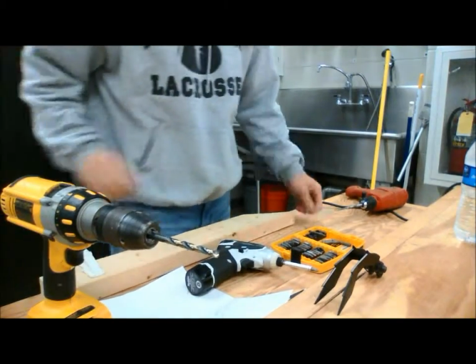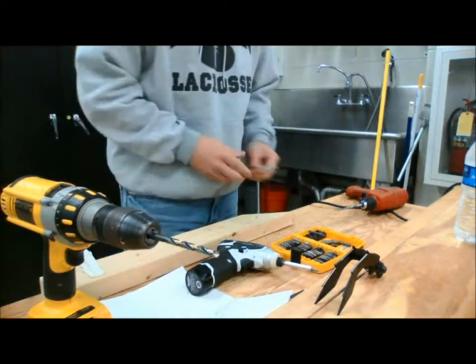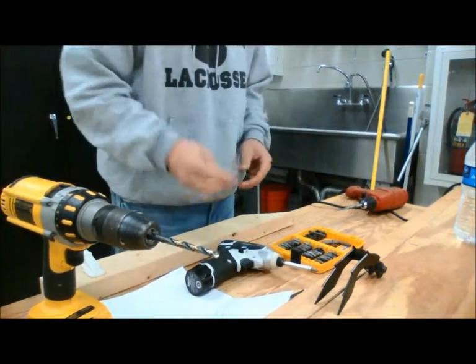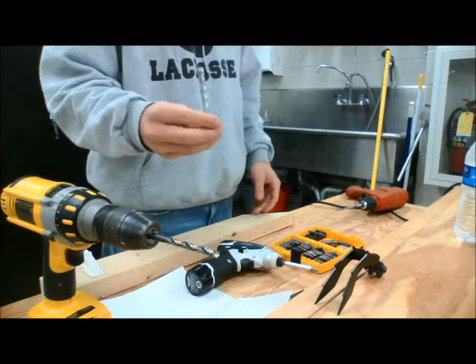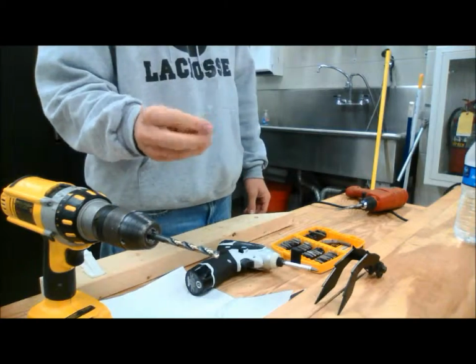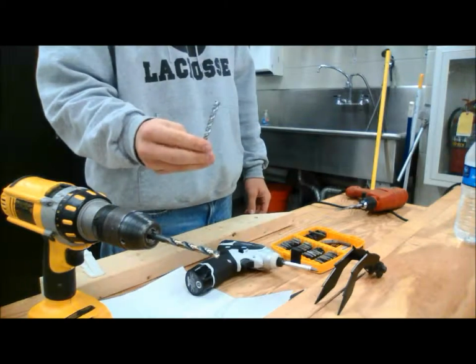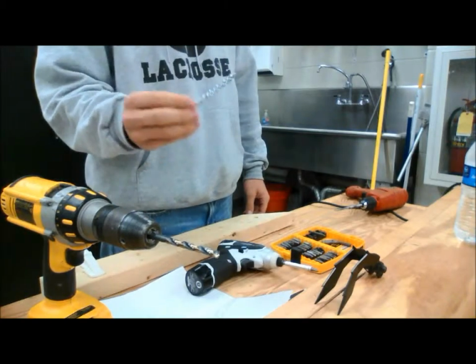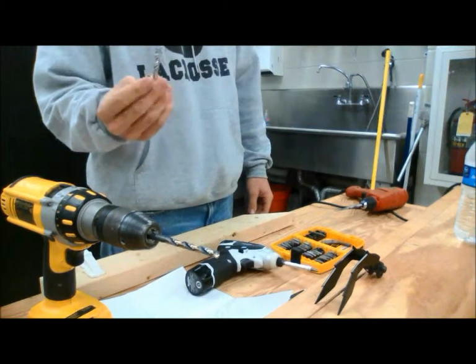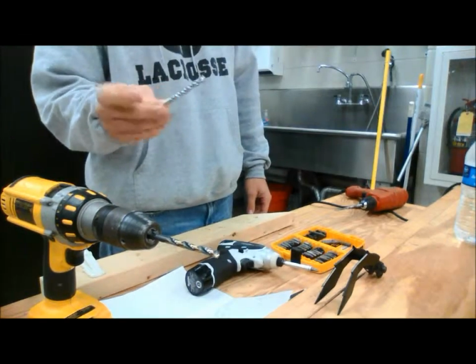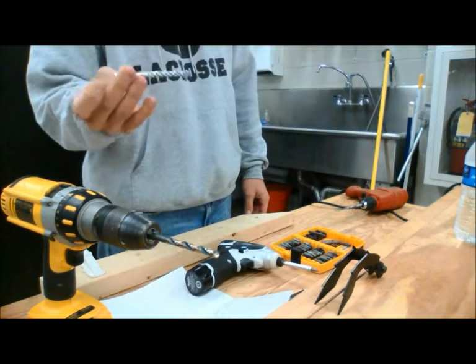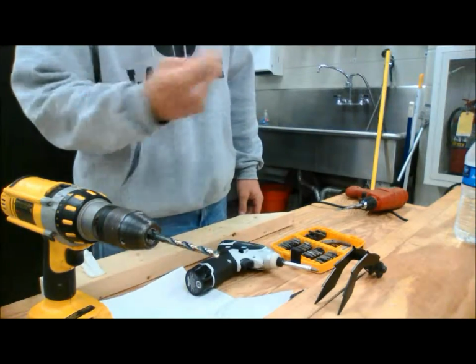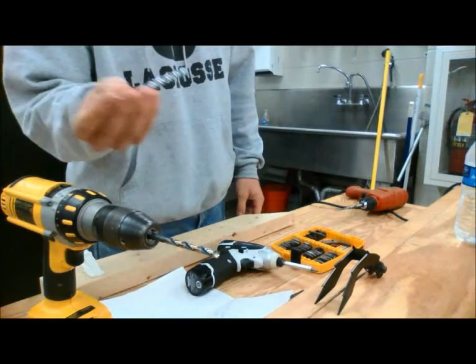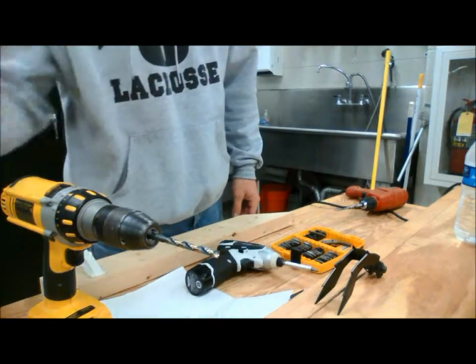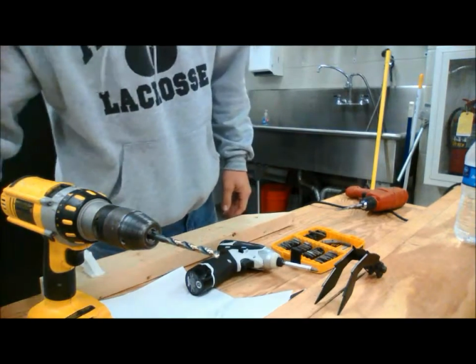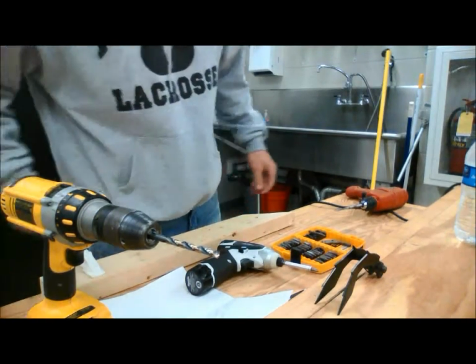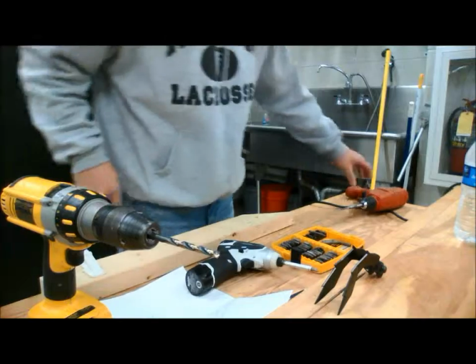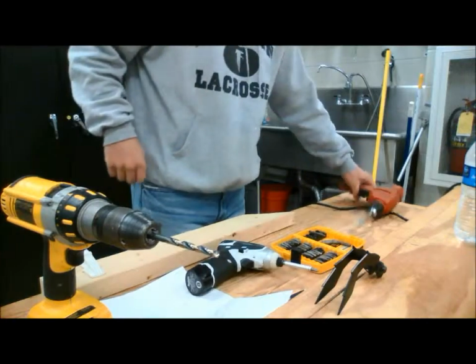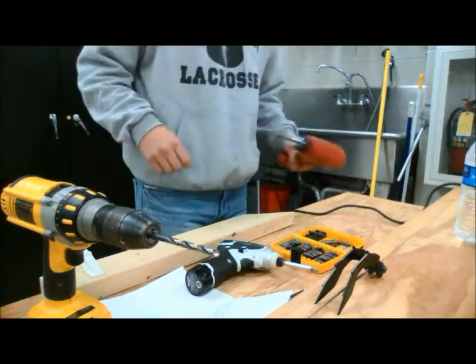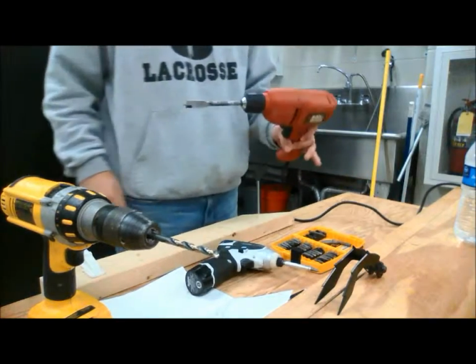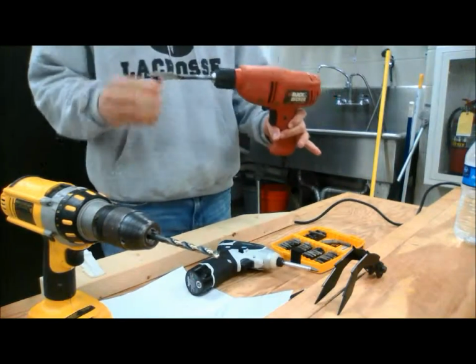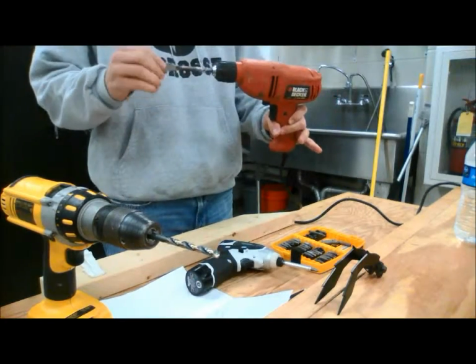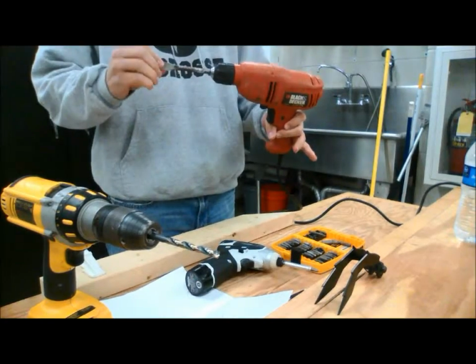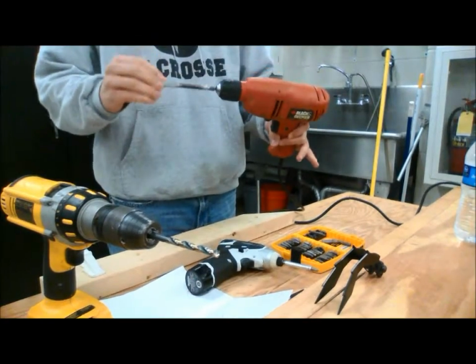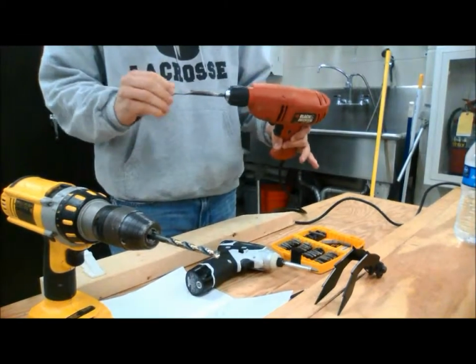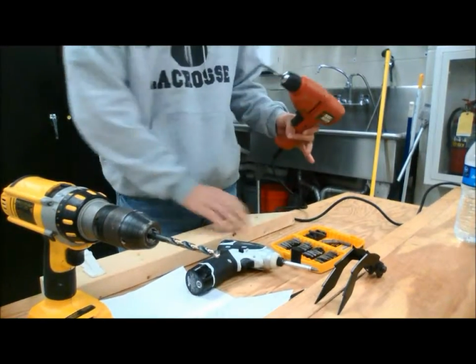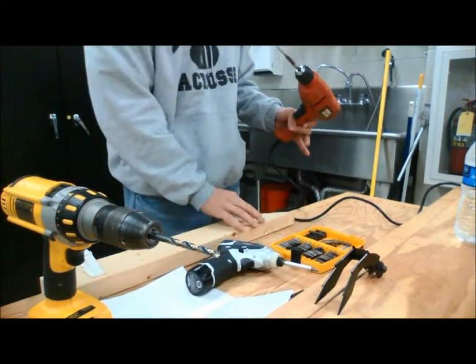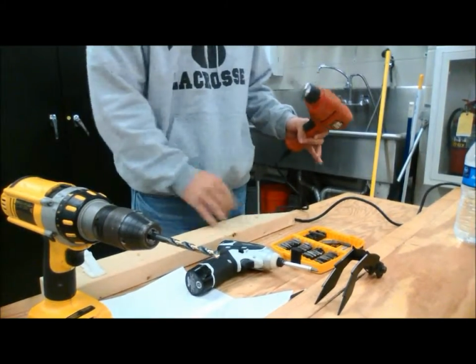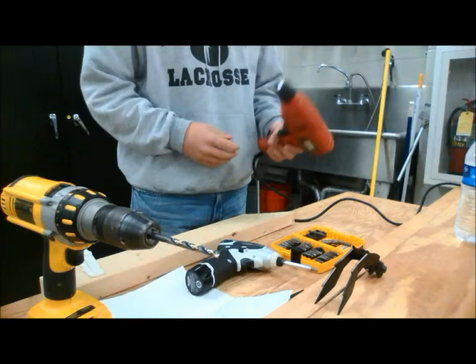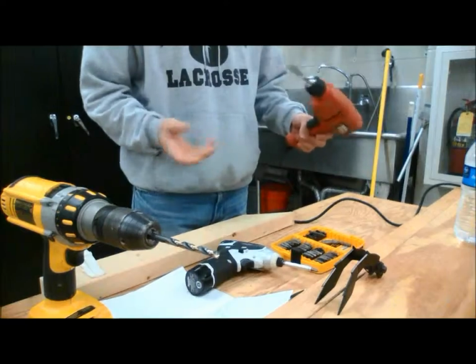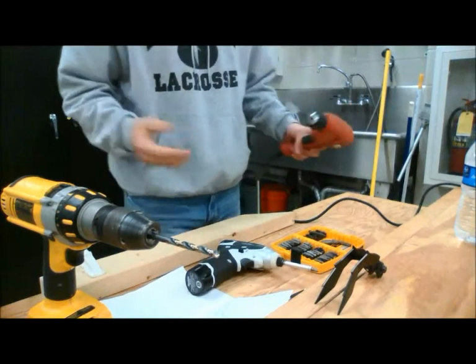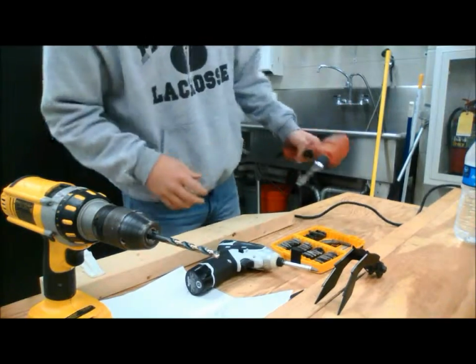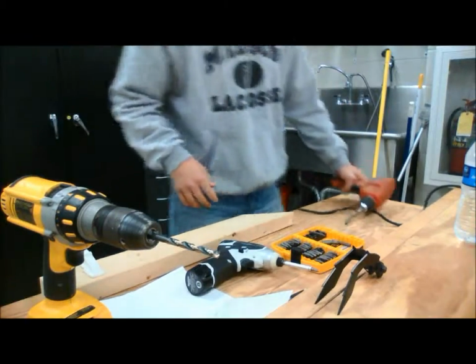Just a couple of other things. This is called a masonry bit — you use this to work with stones or anything like that; we're not going to use it today. And this is a wood spade bit. It makes a nice cut and it's a very technical bit.